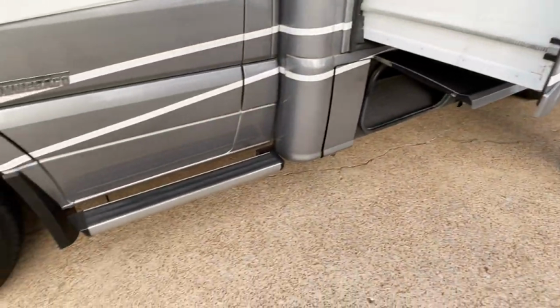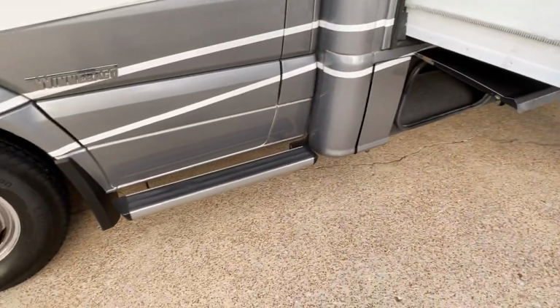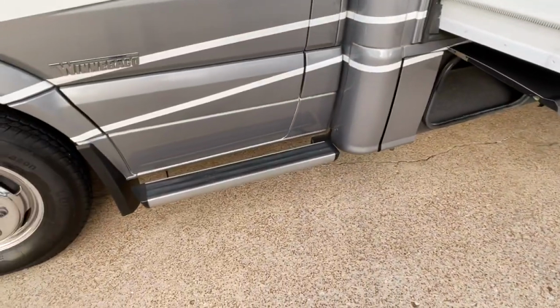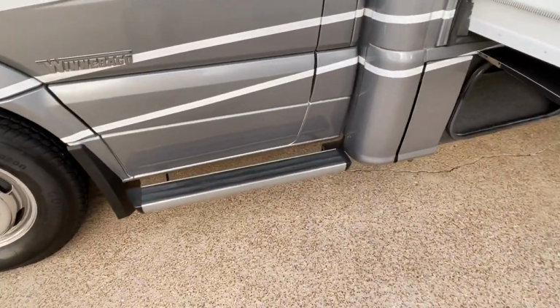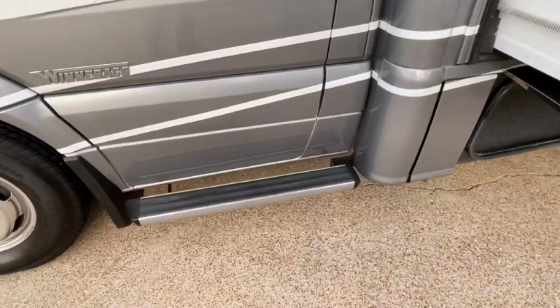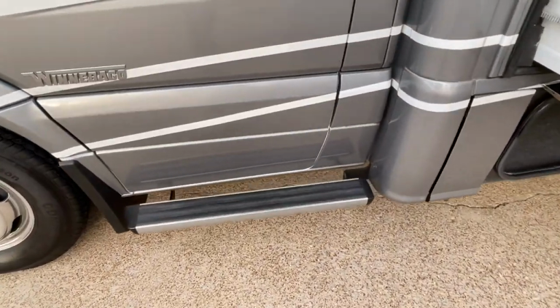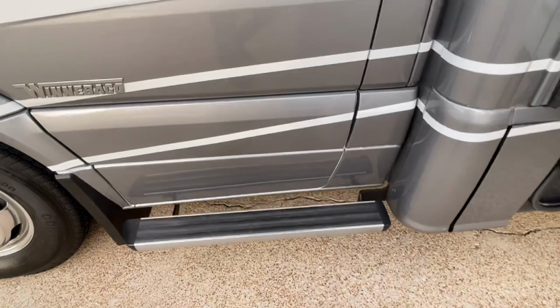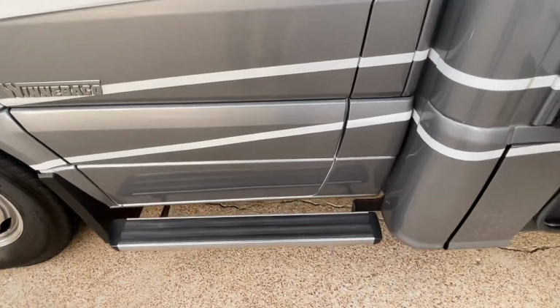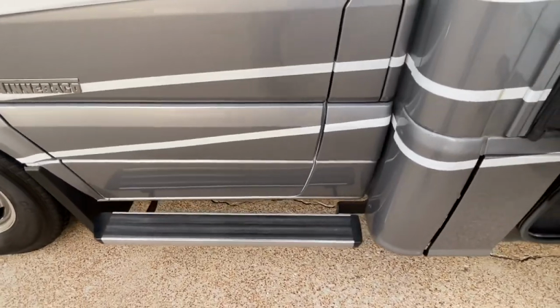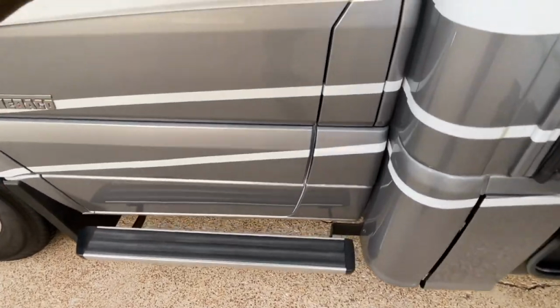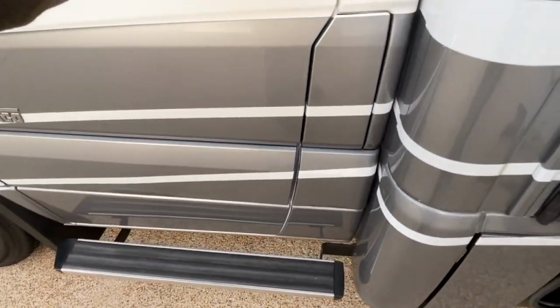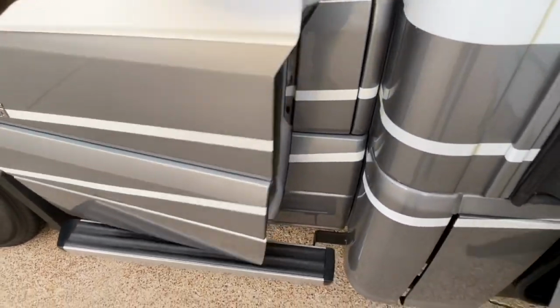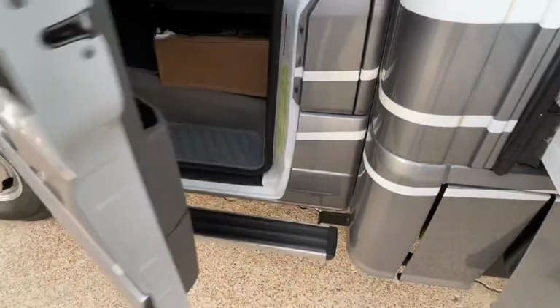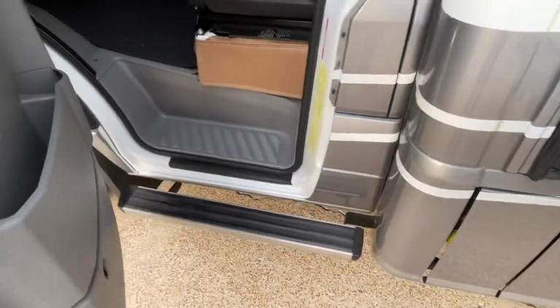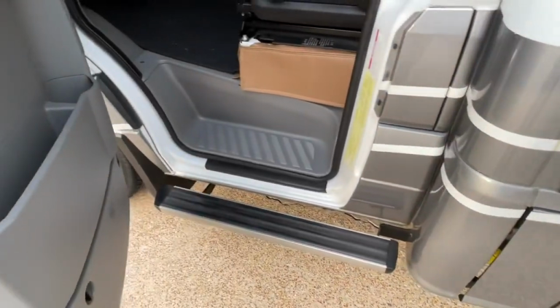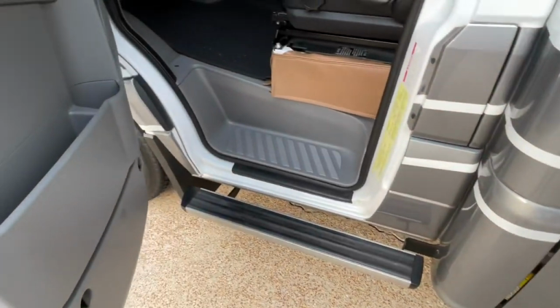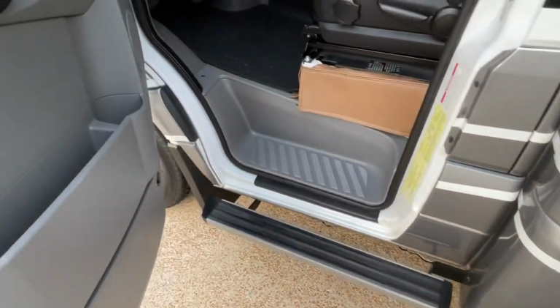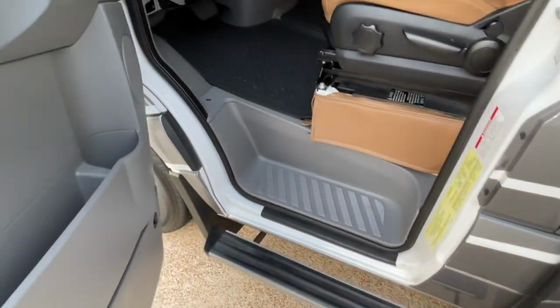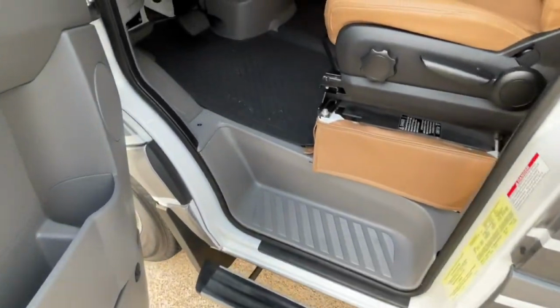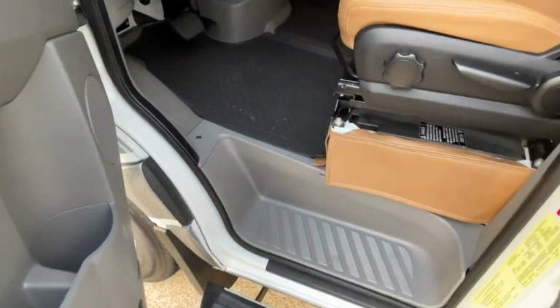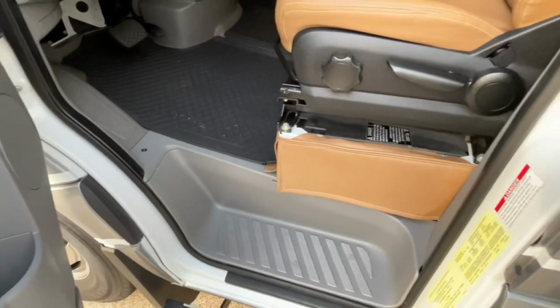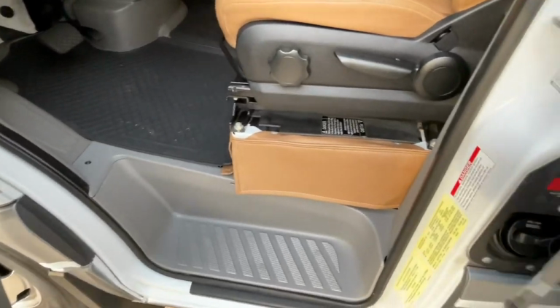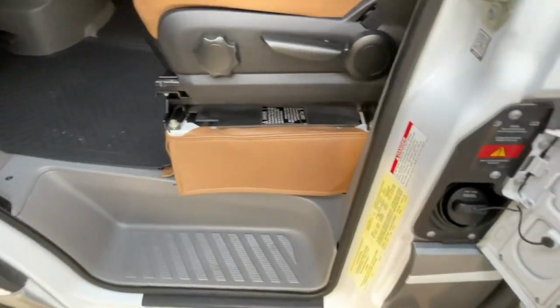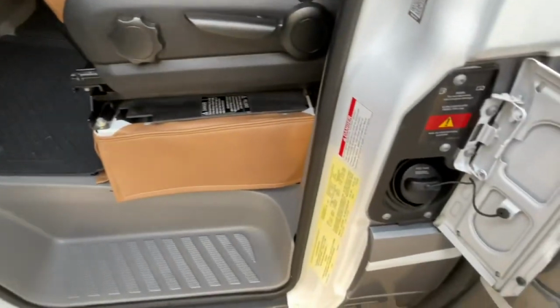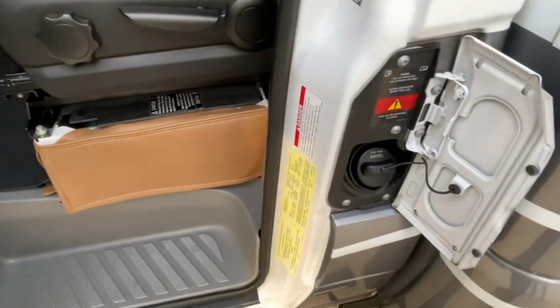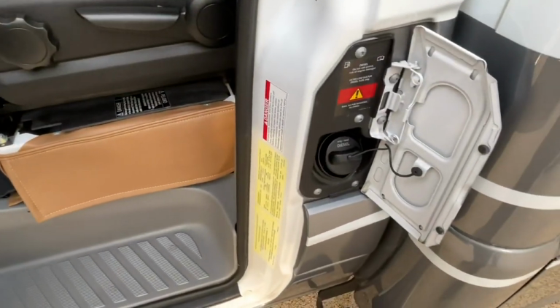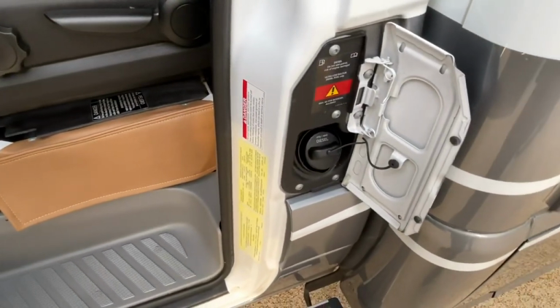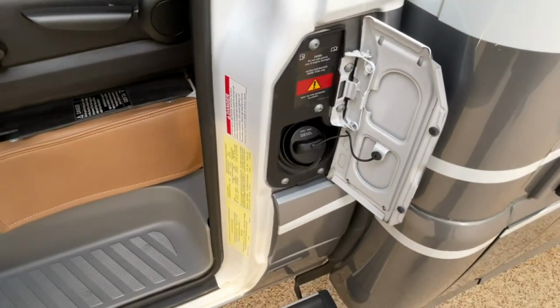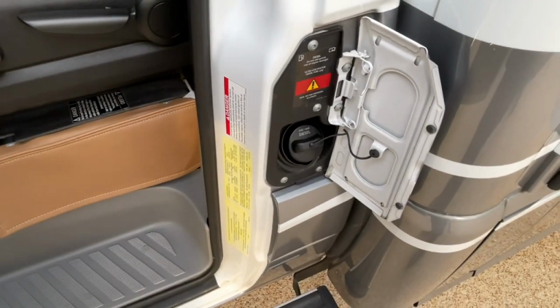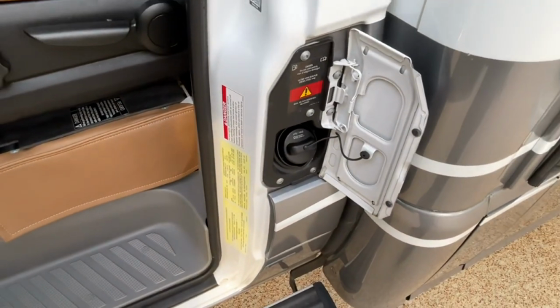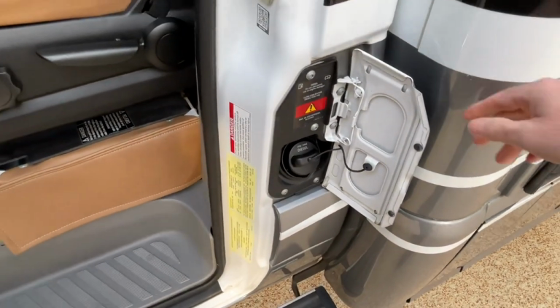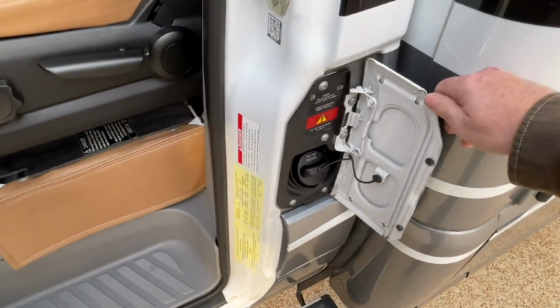You've got these nice running boards that make it real easy to get in and out. There's your fuel — diesel — and it holds 24 and a half gallons.